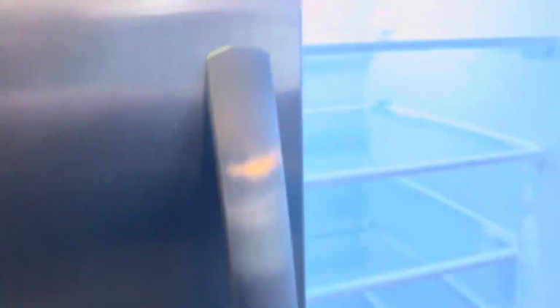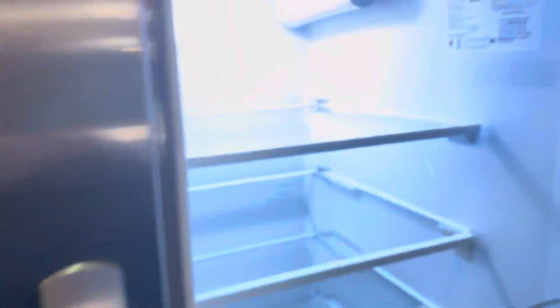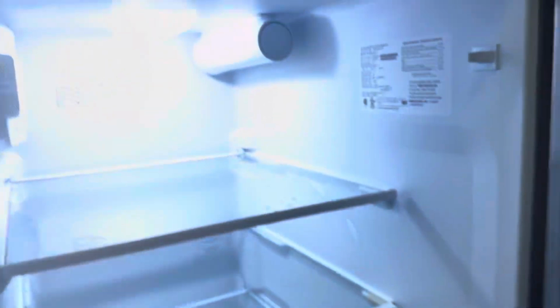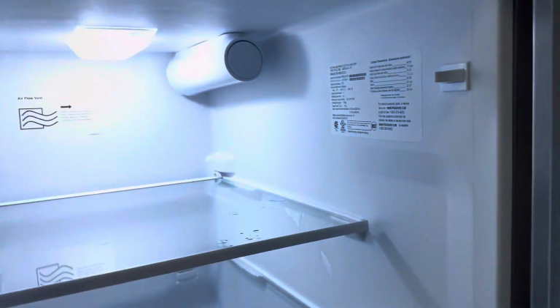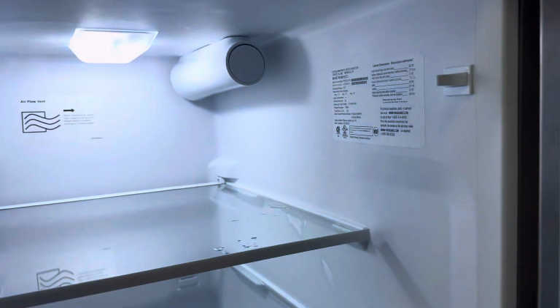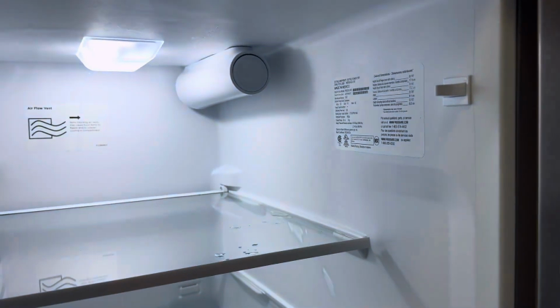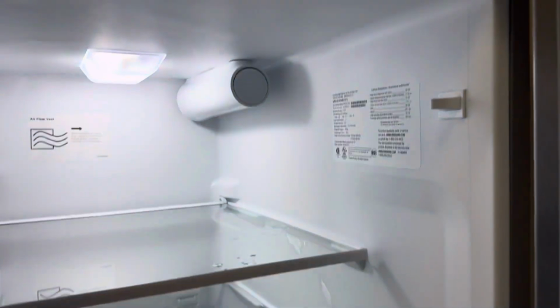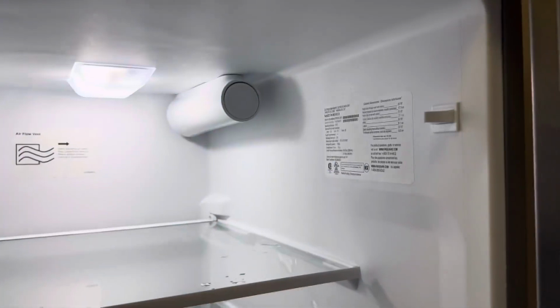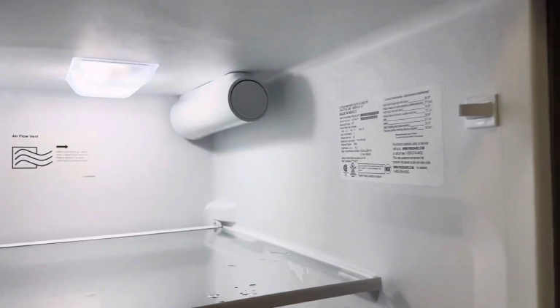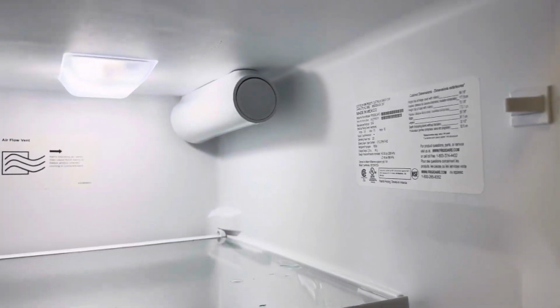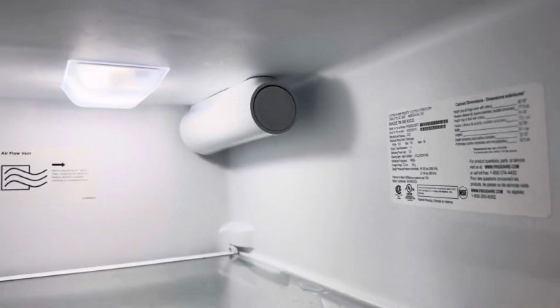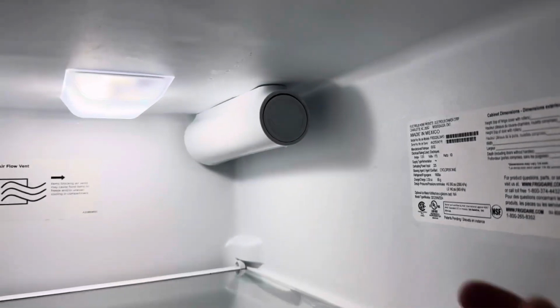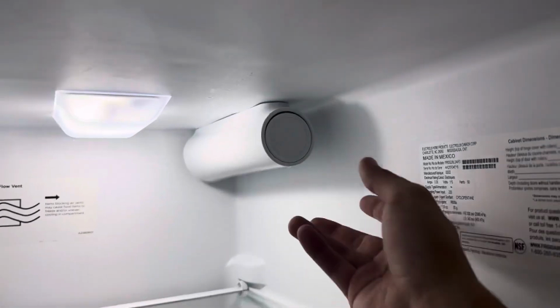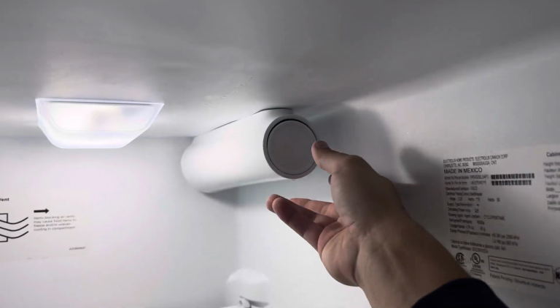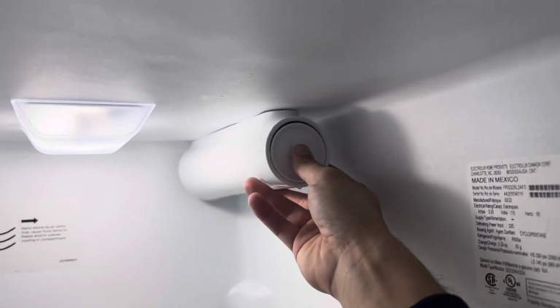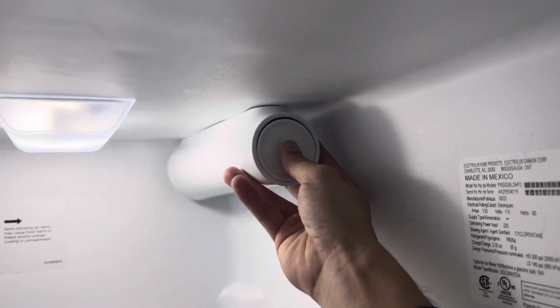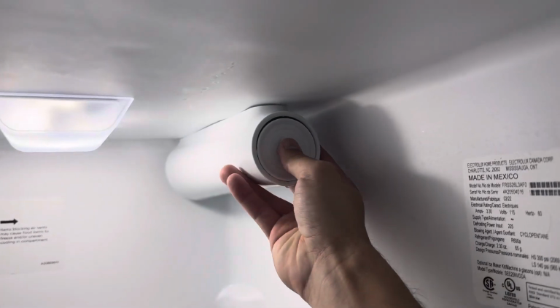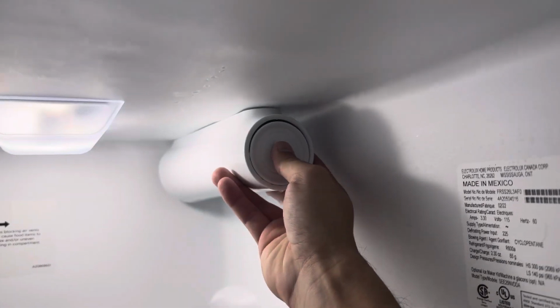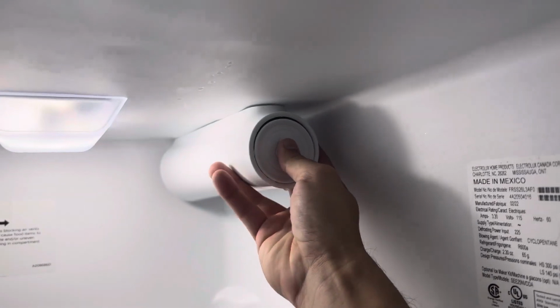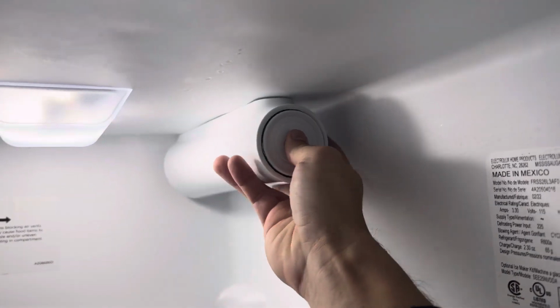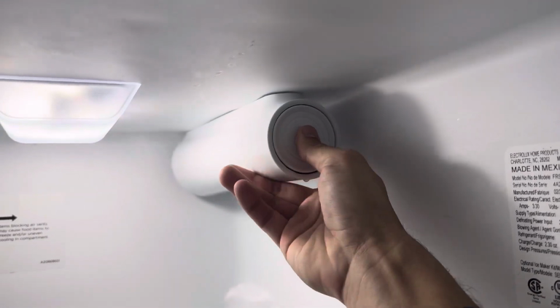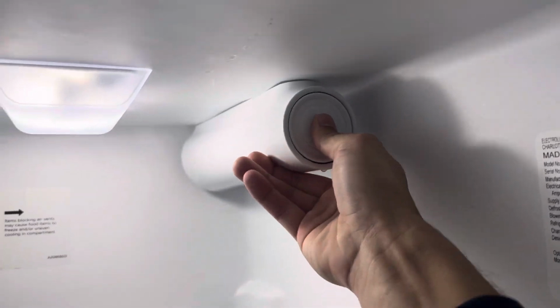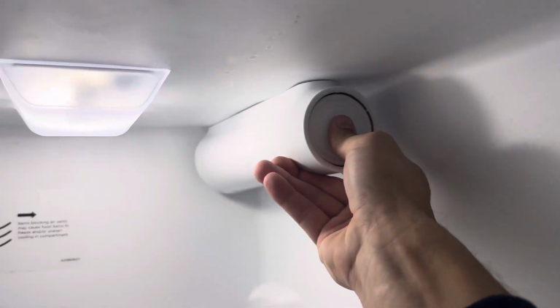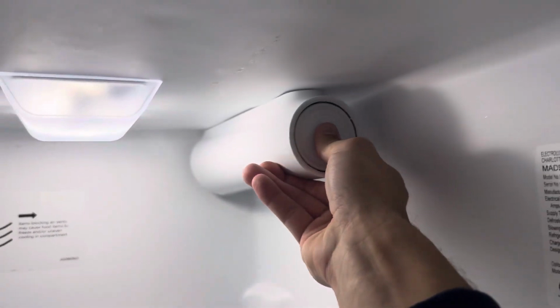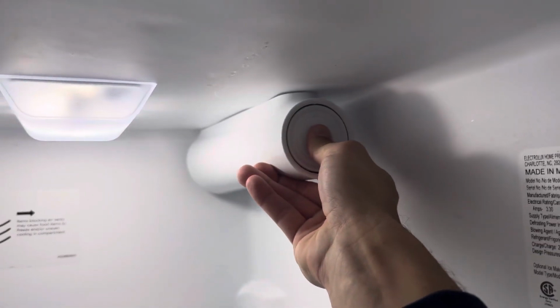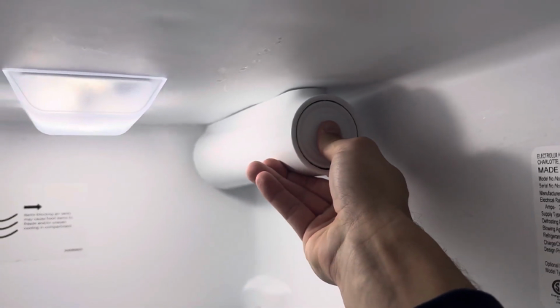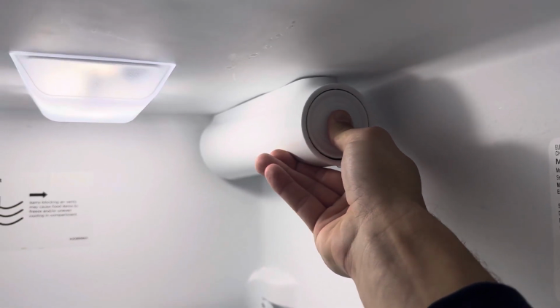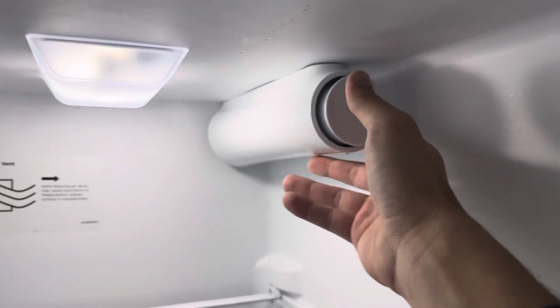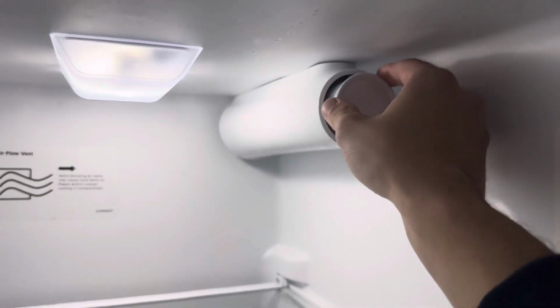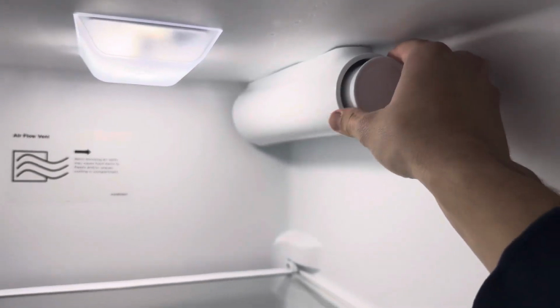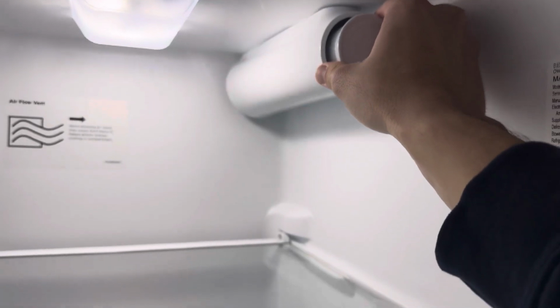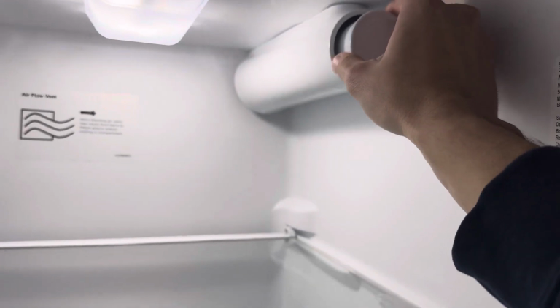The filter is located up here in the top right hand corner. You're just going to press firmly on here and then it'll click and it'll pop right out.